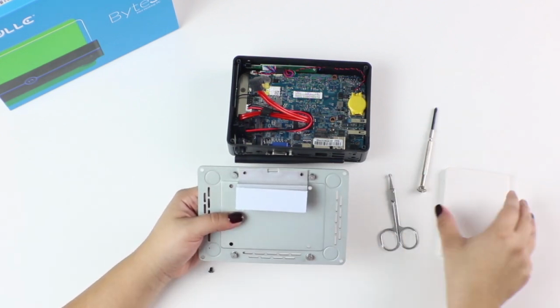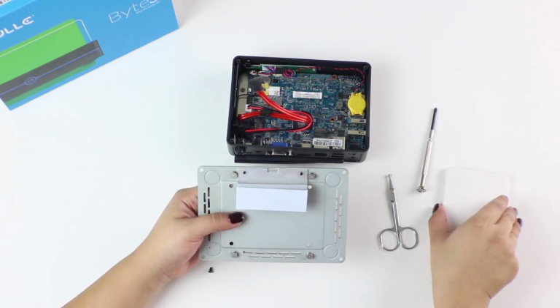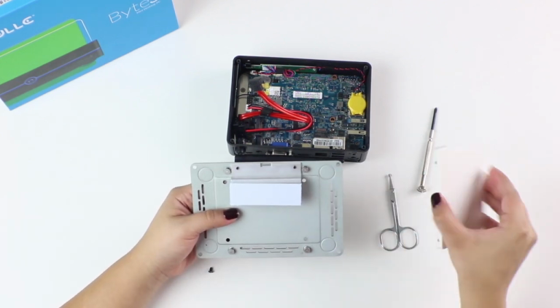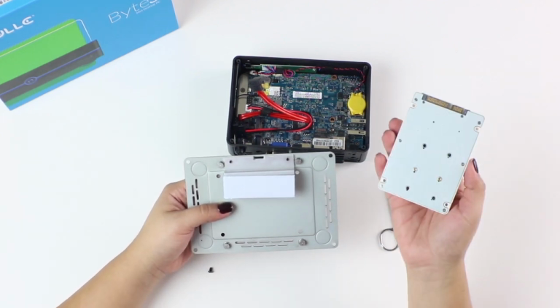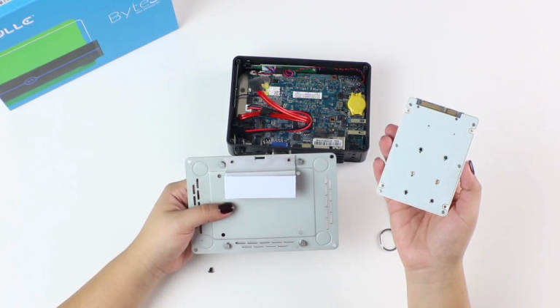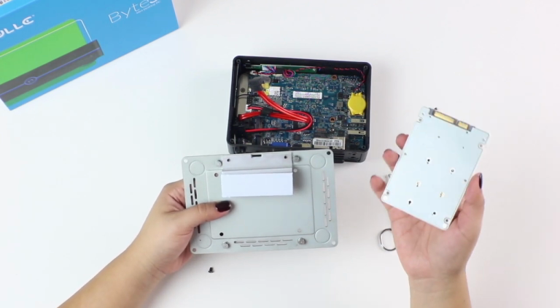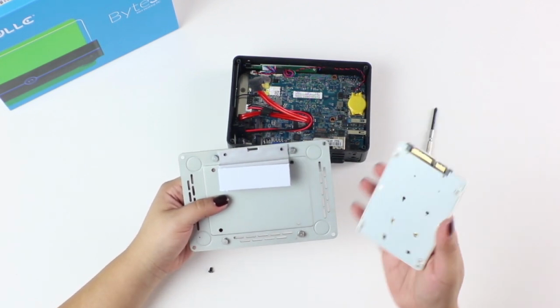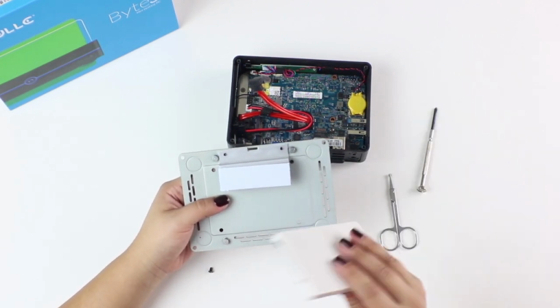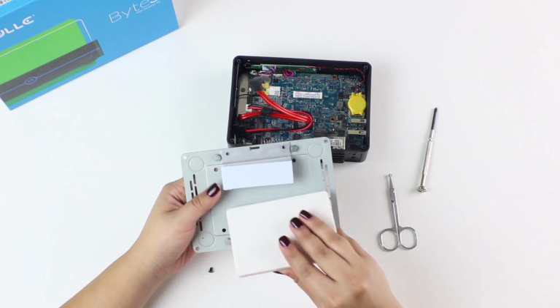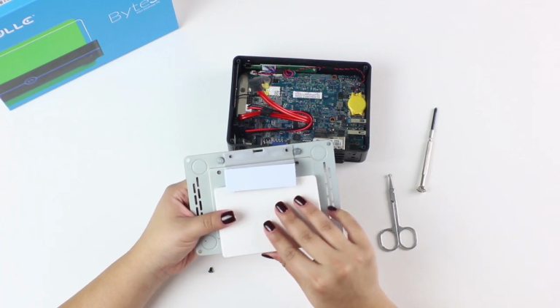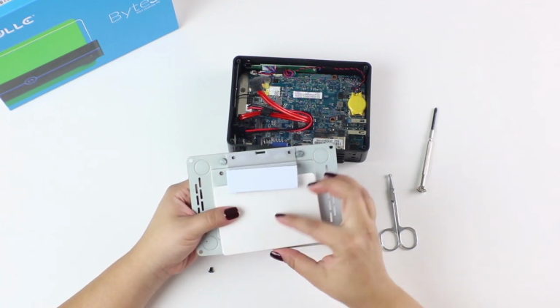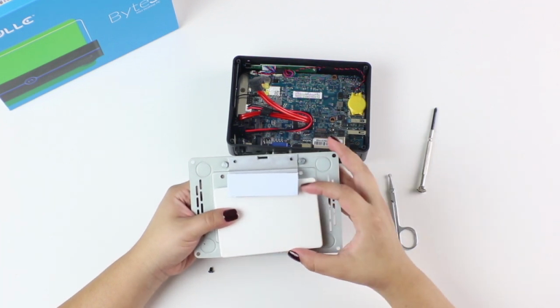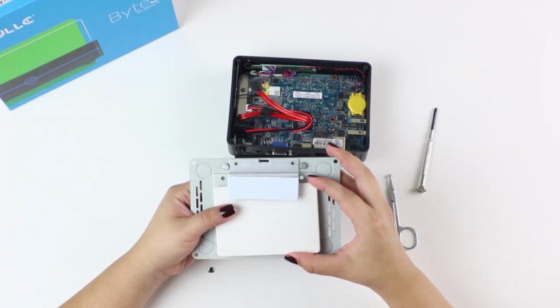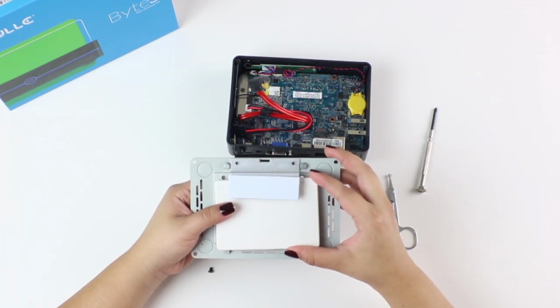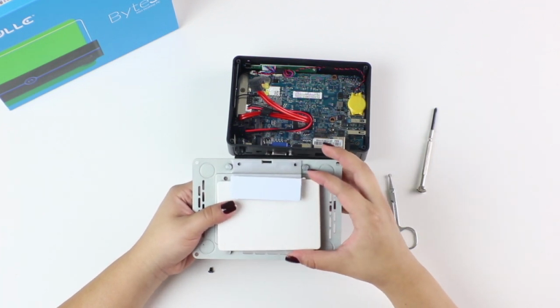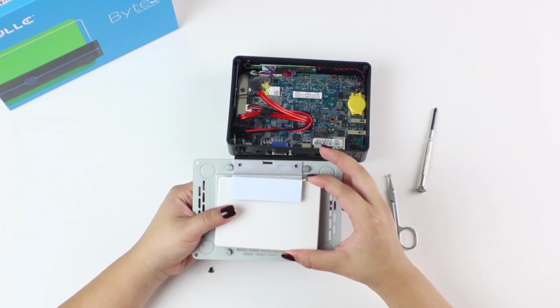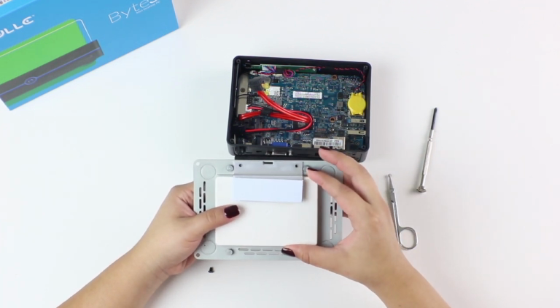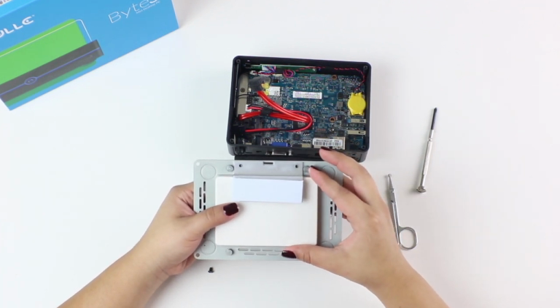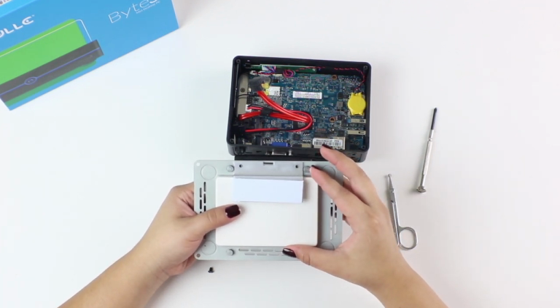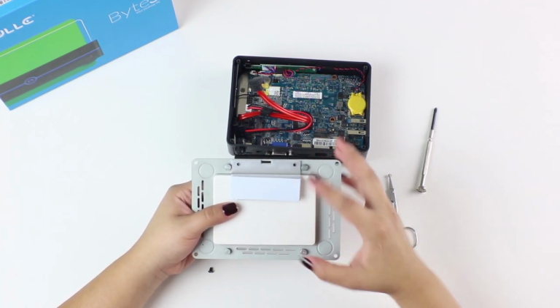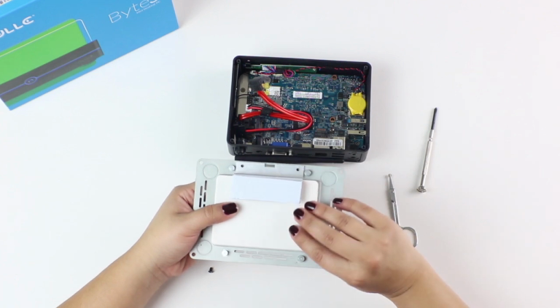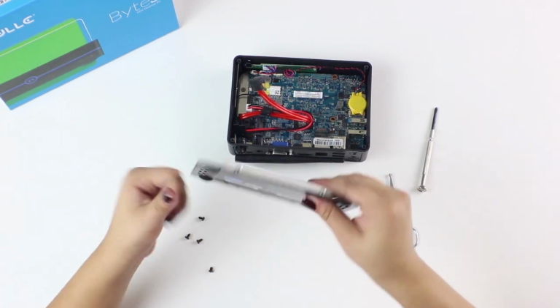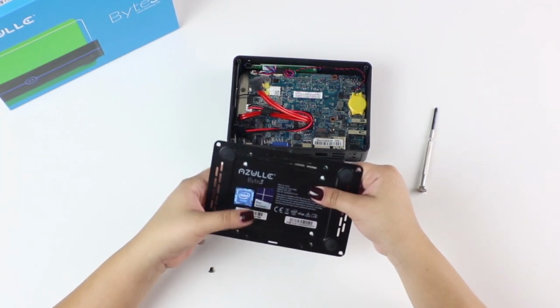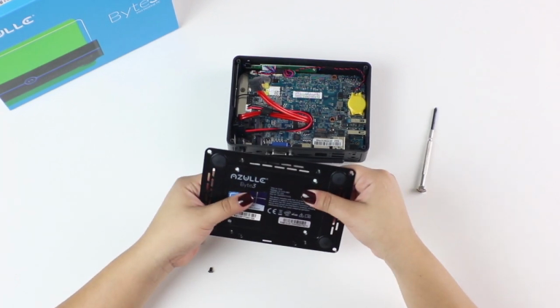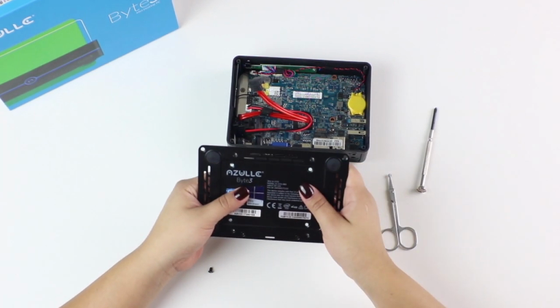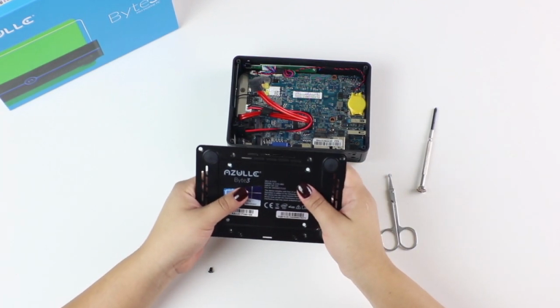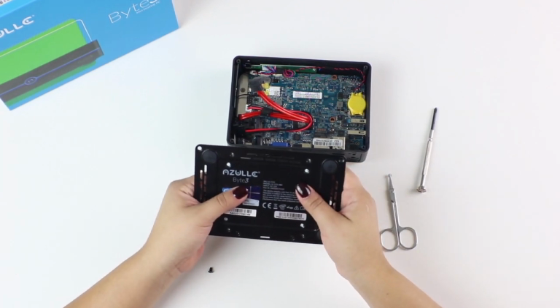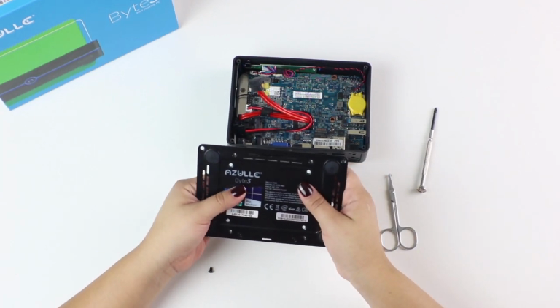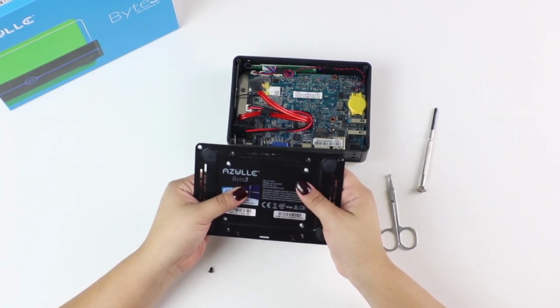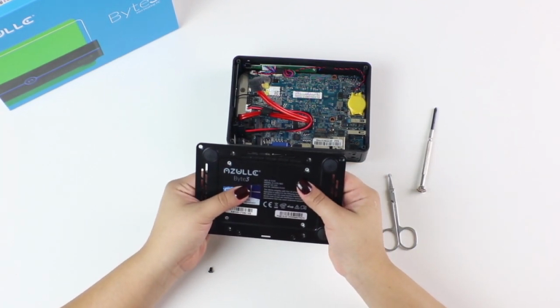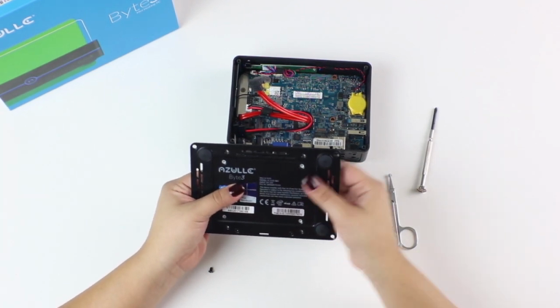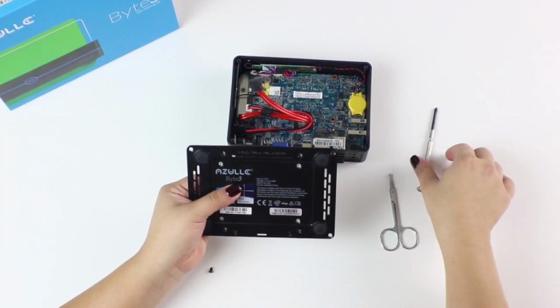Your solid state drive will be mounted on the back plate. Now flip it over and align the holes. In each hole, insert your screws.